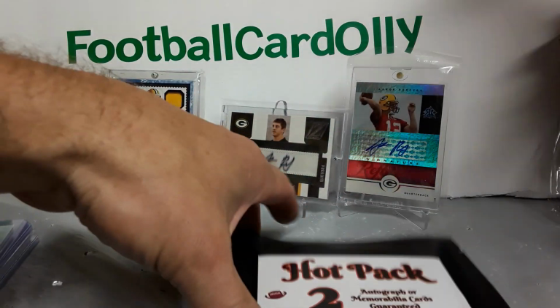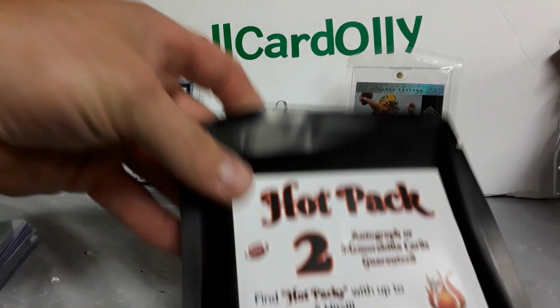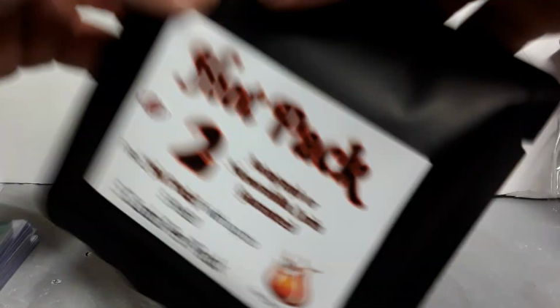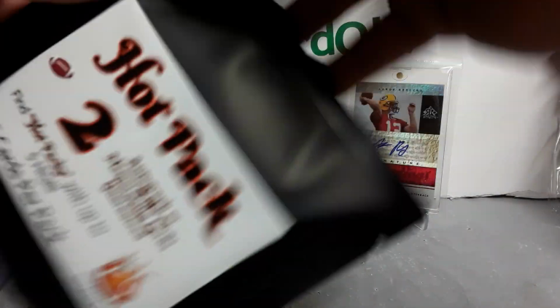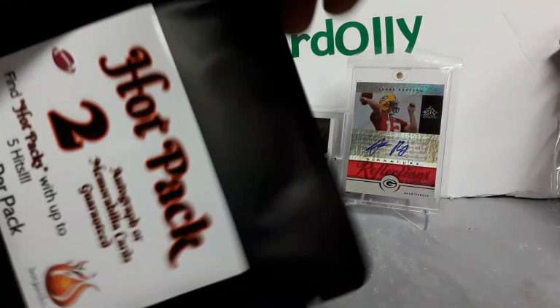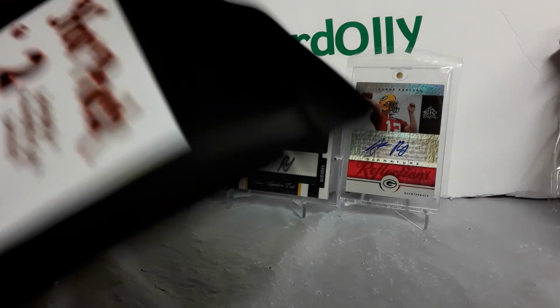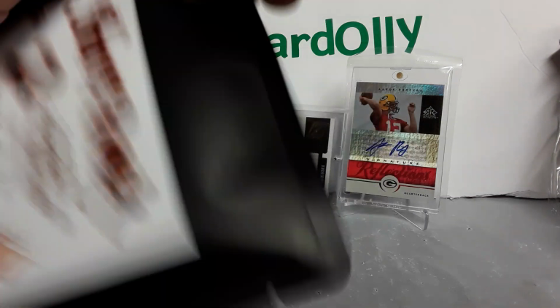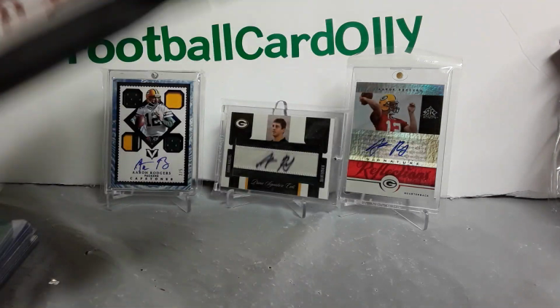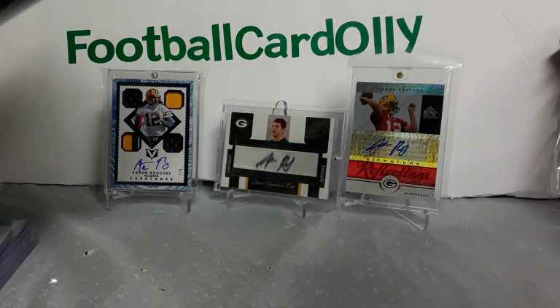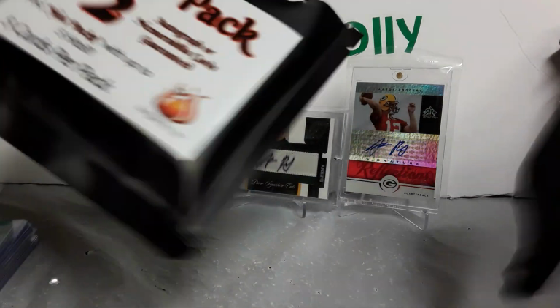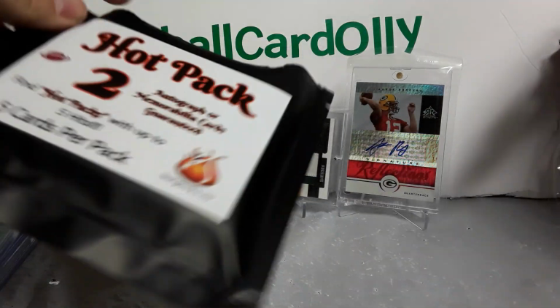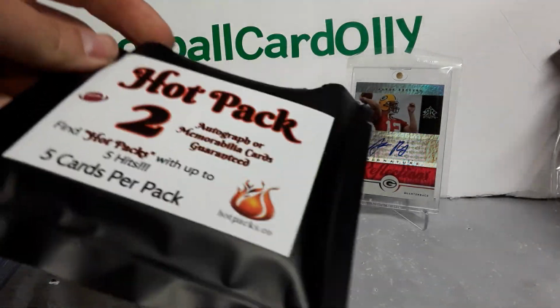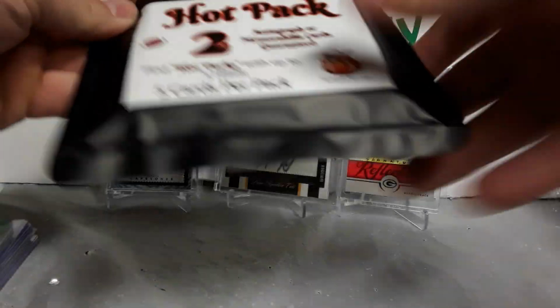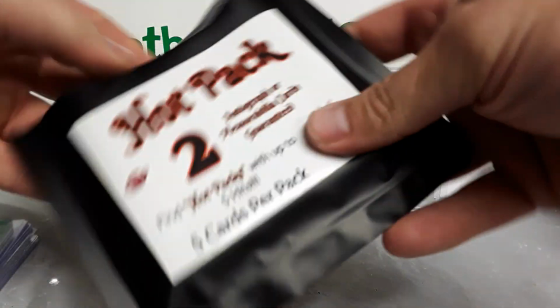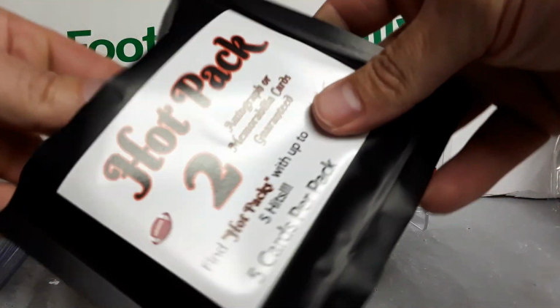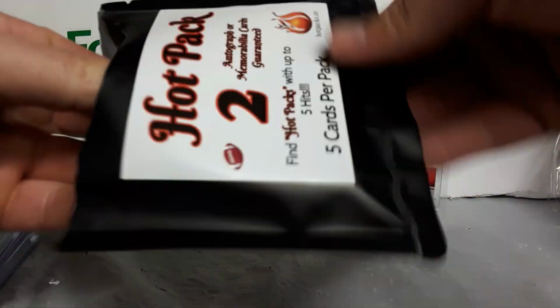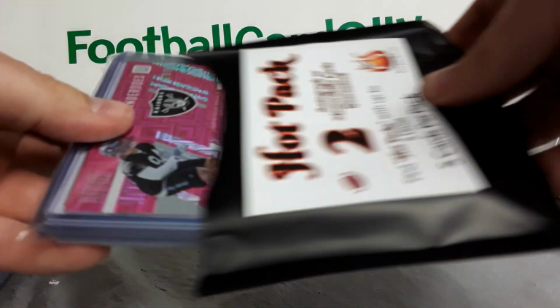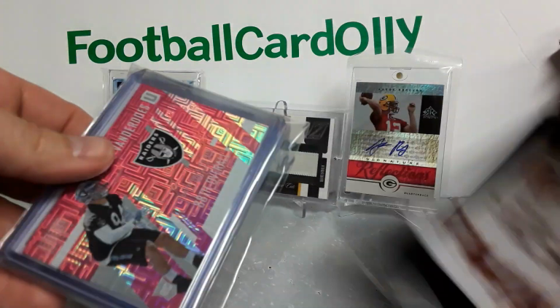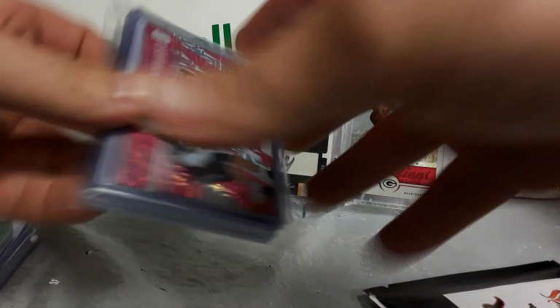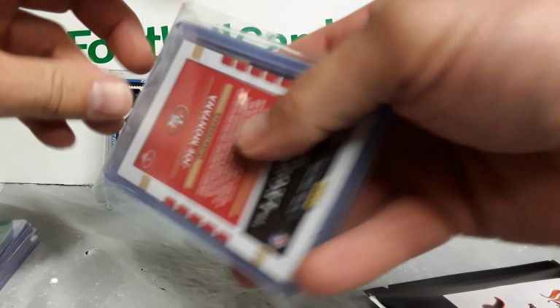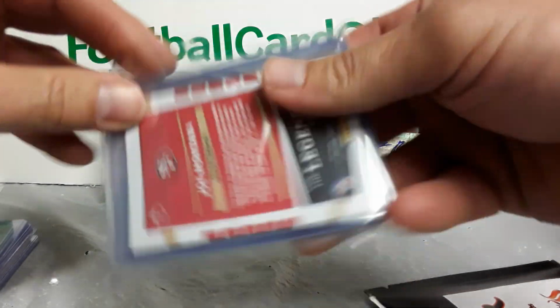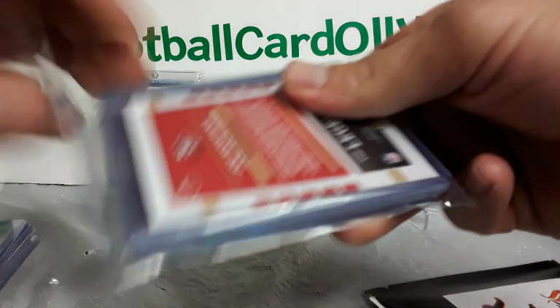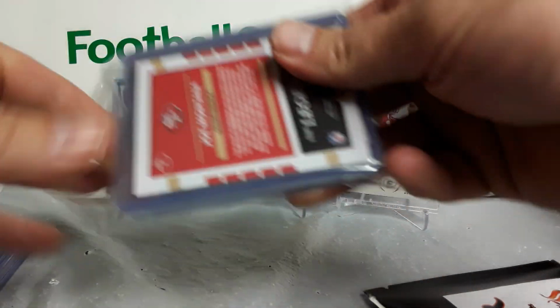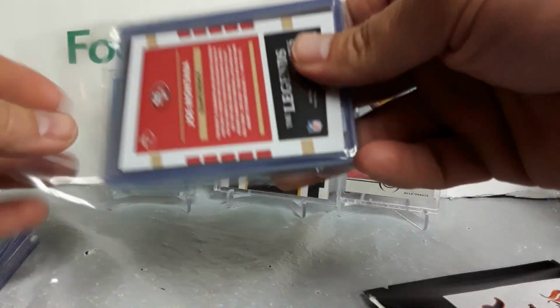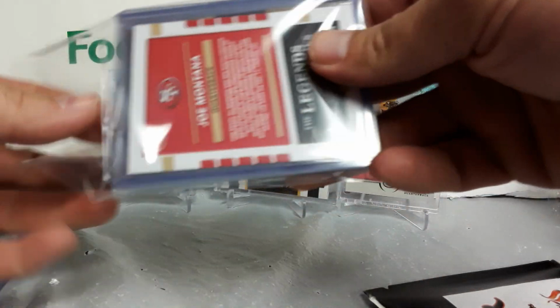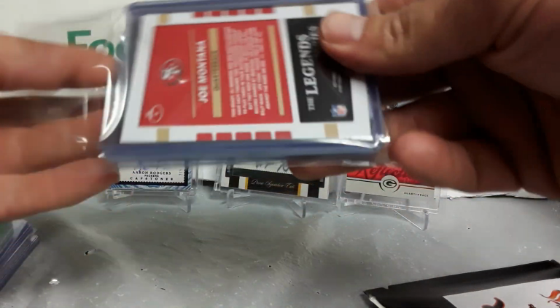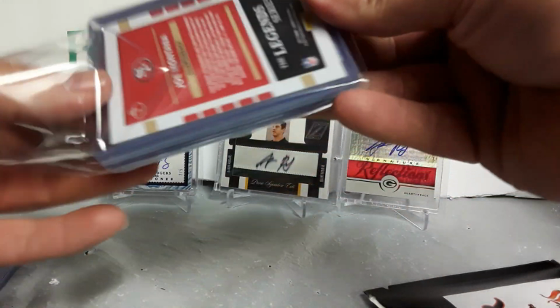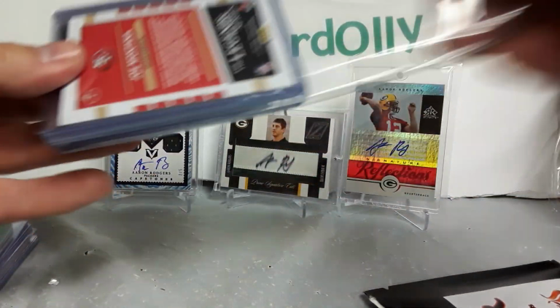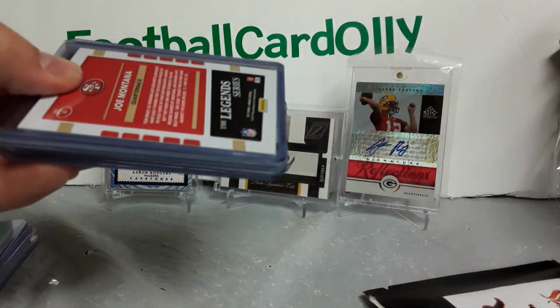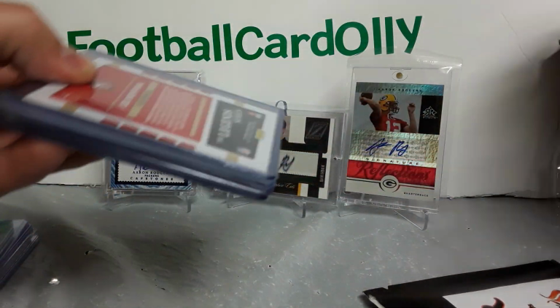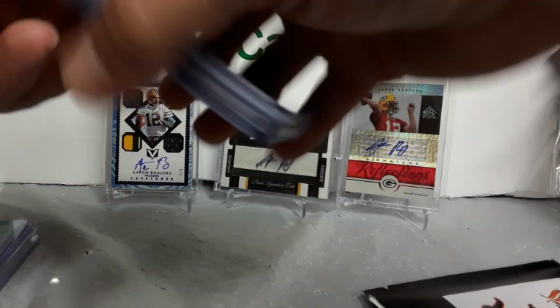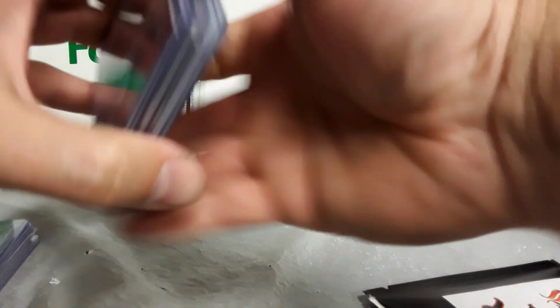These are running about $15 each. If you spend more than $60 on their website, I believe it is free shipping. So not too bad — nice little product, I think.